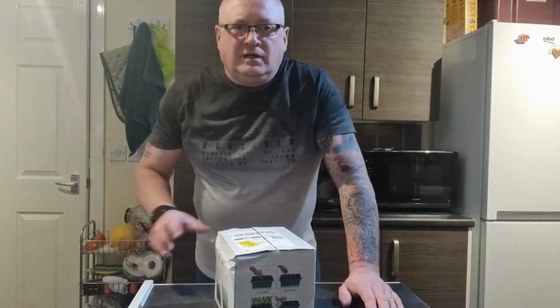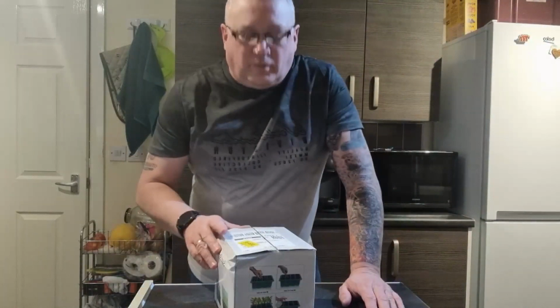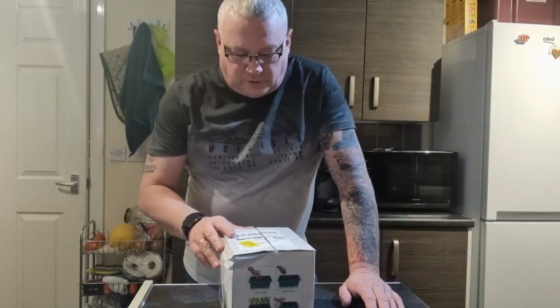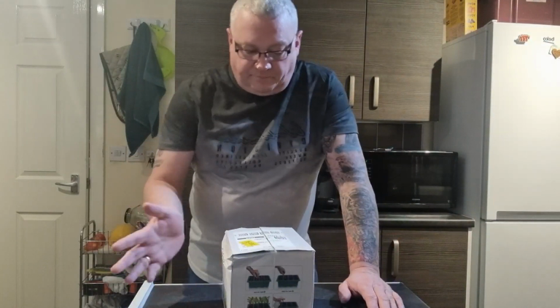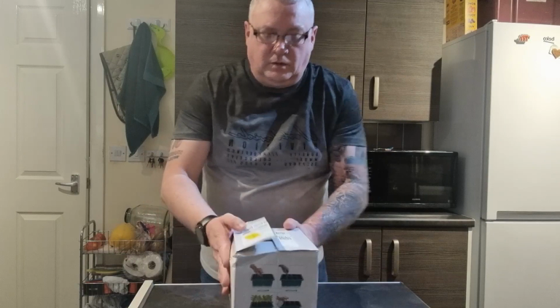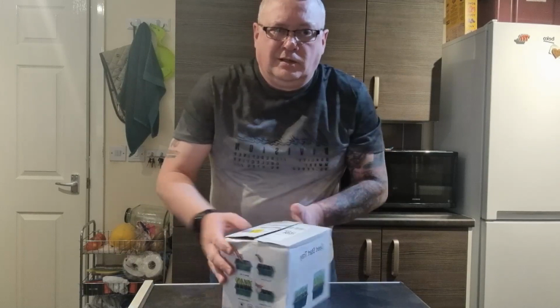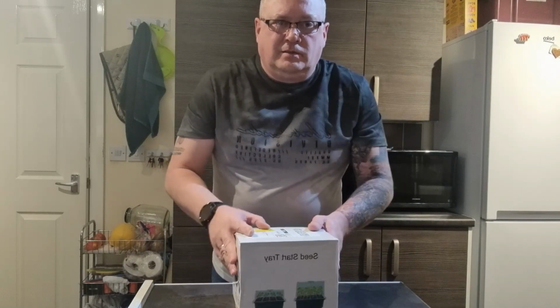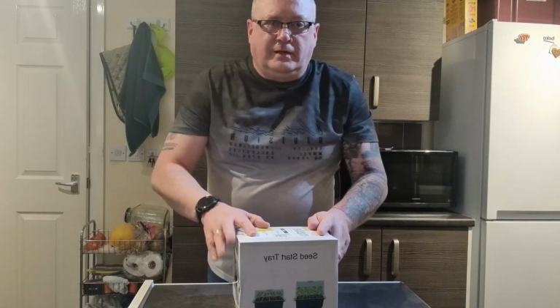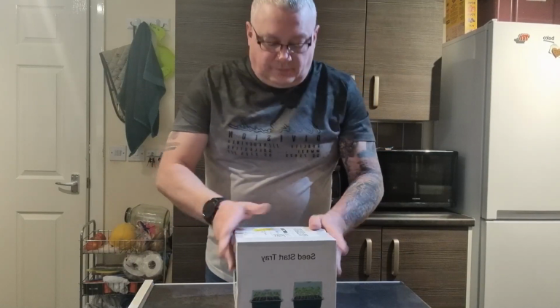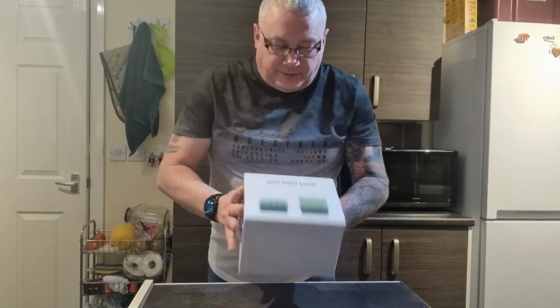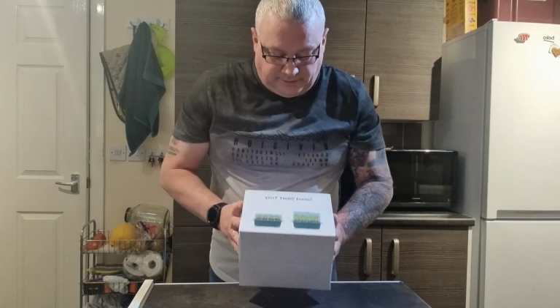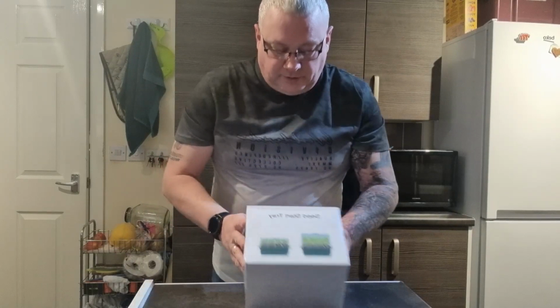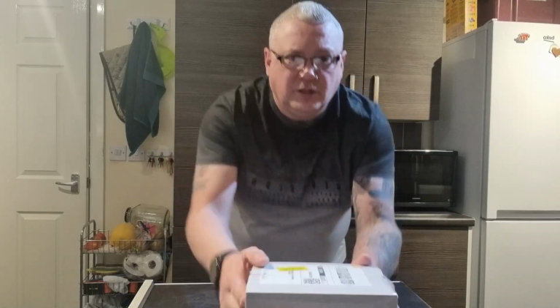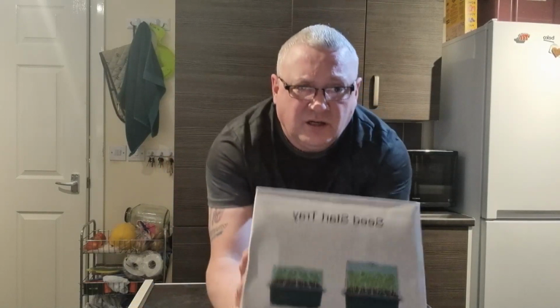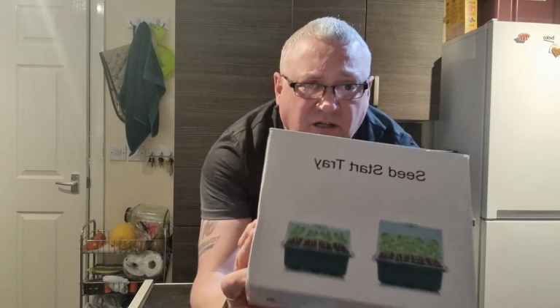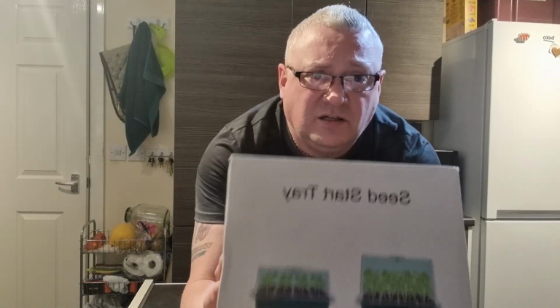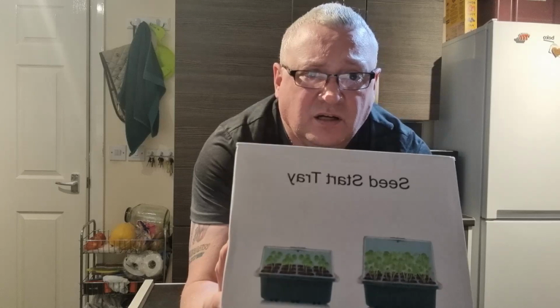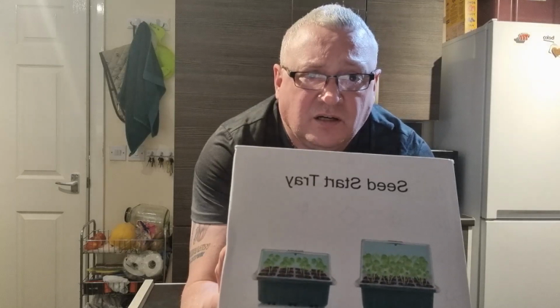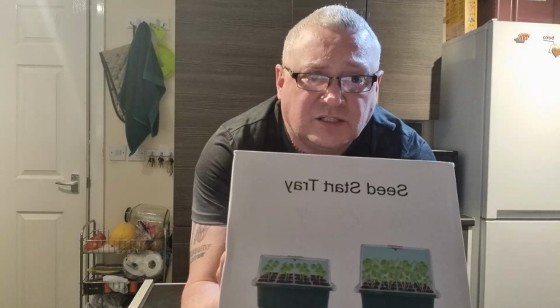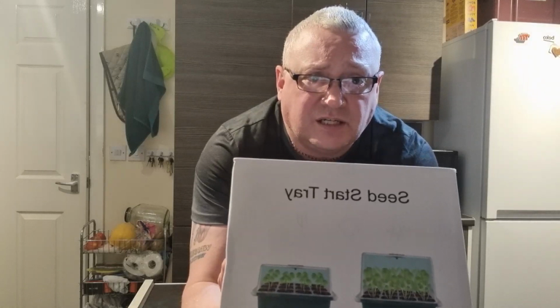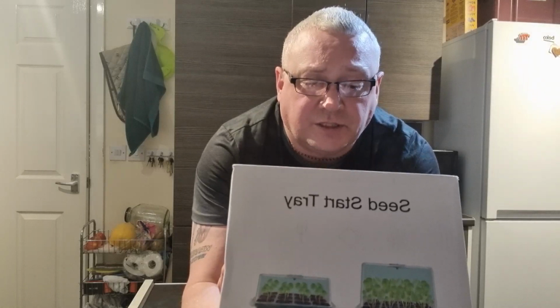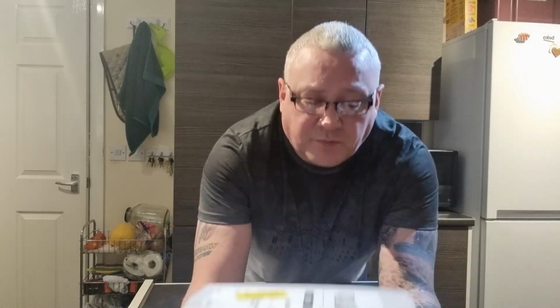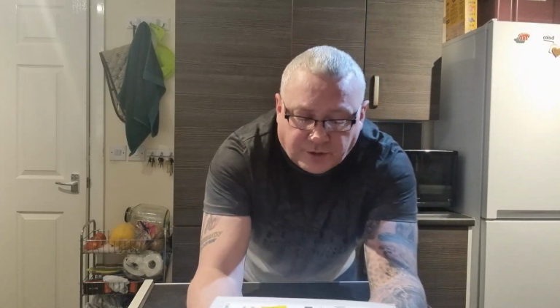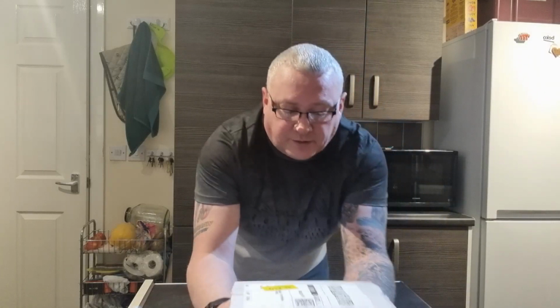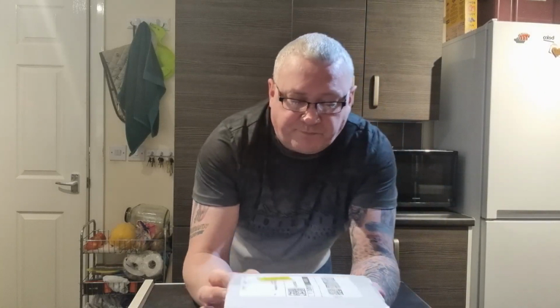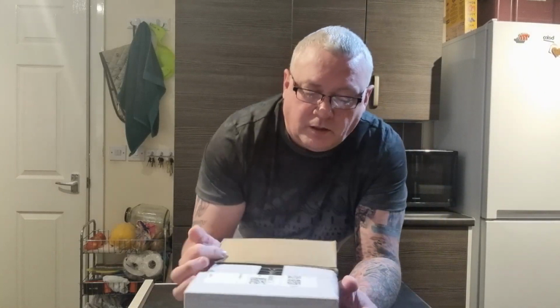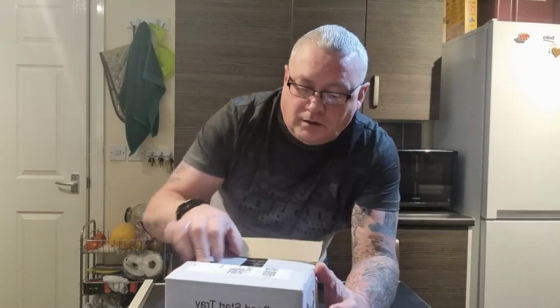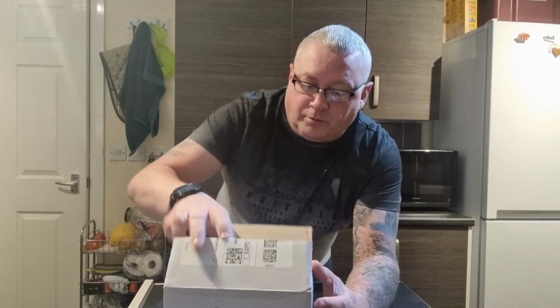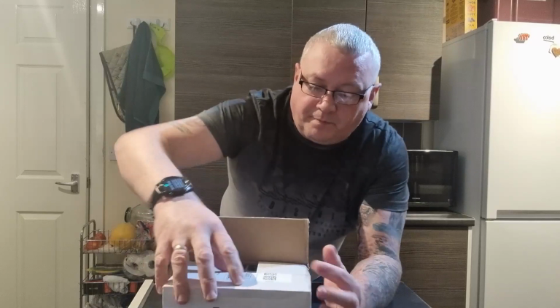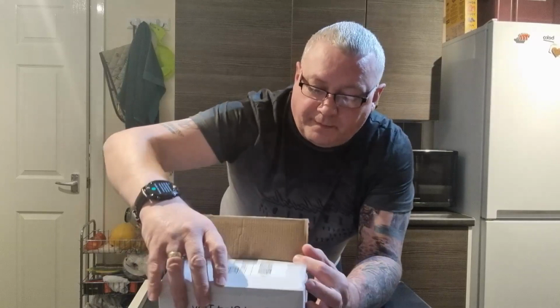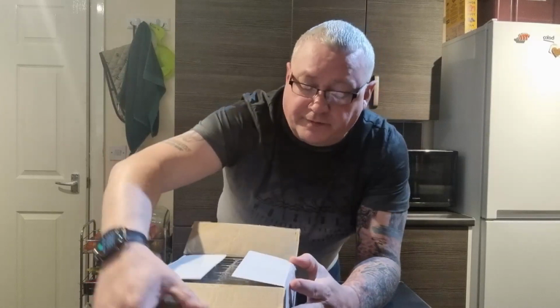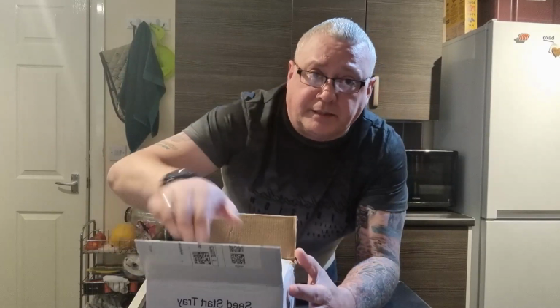Hello, welcome back to the channel. What about these here? Seed starting trays. Now the good thing about these, when they open up, they're a propagator.